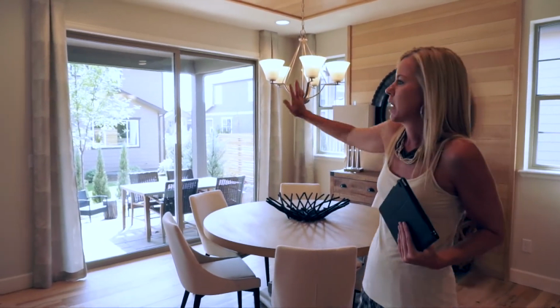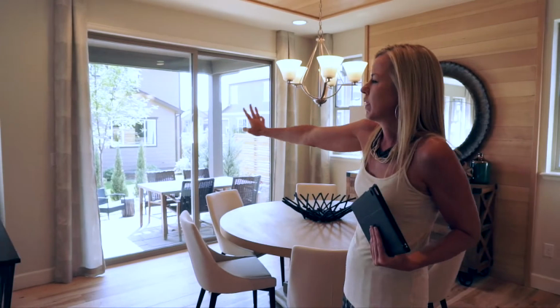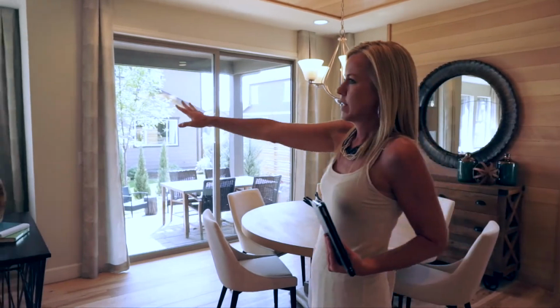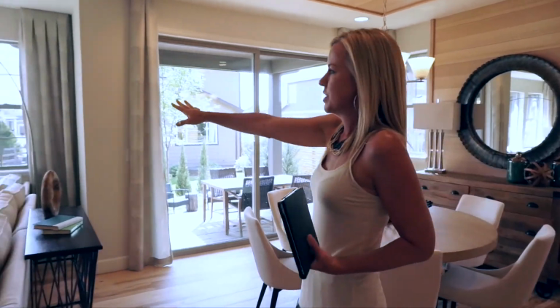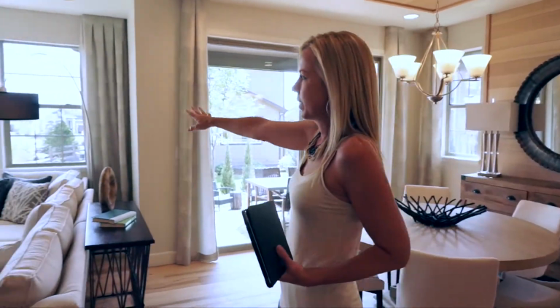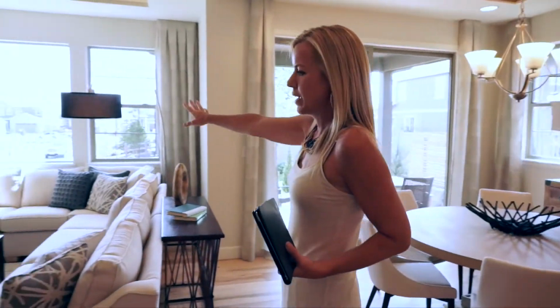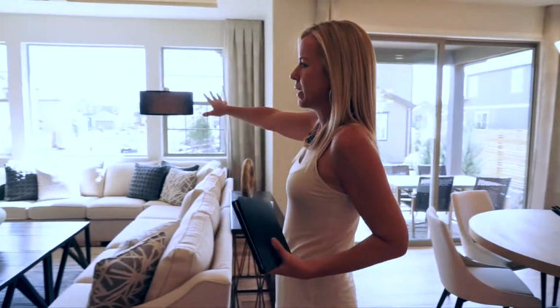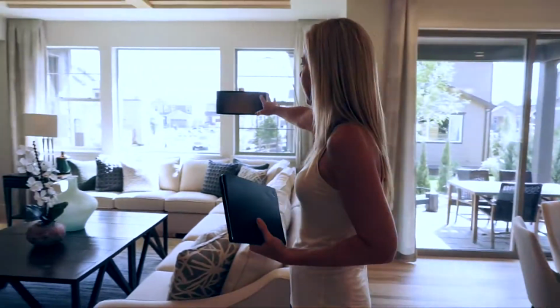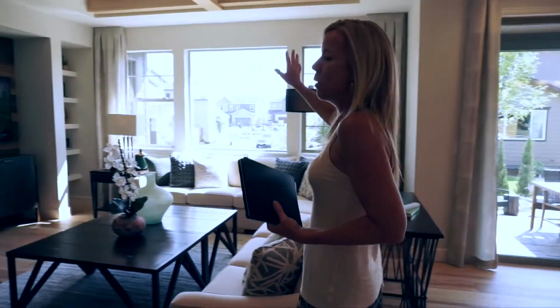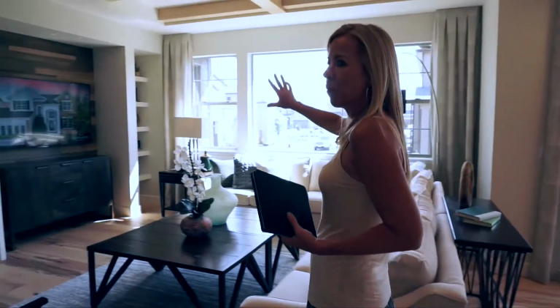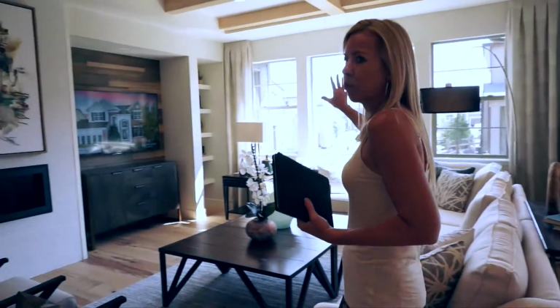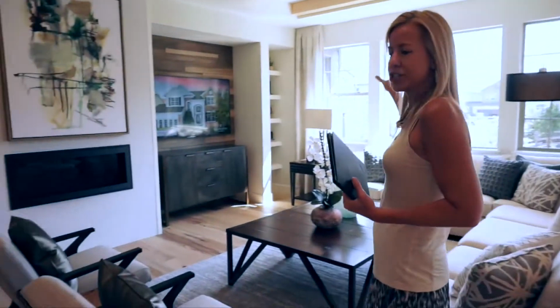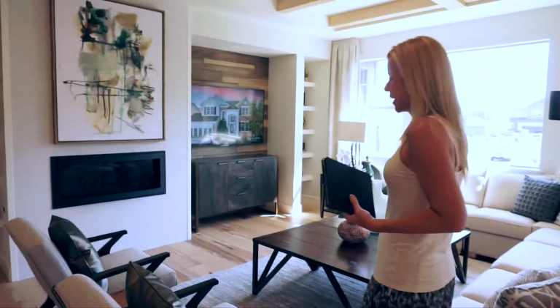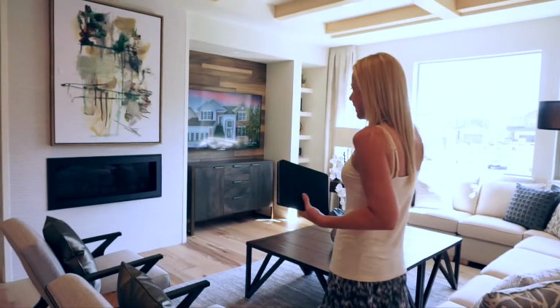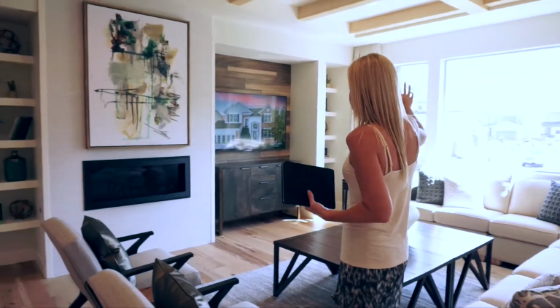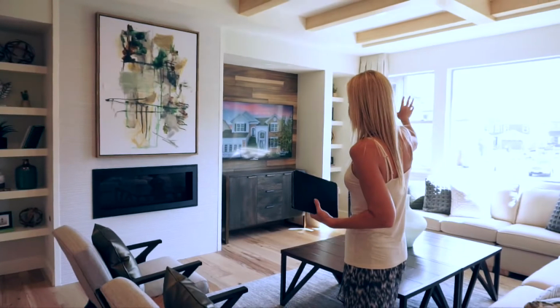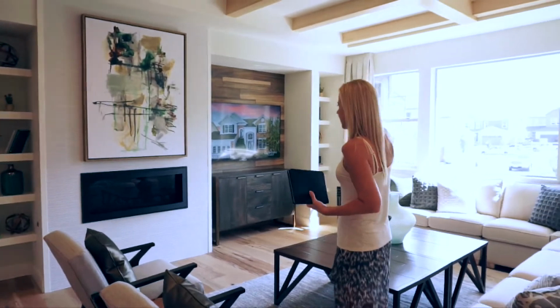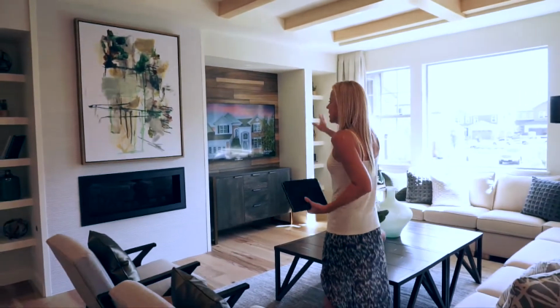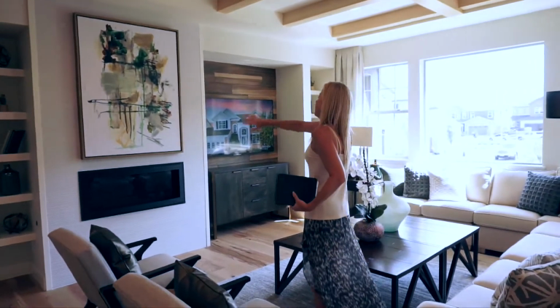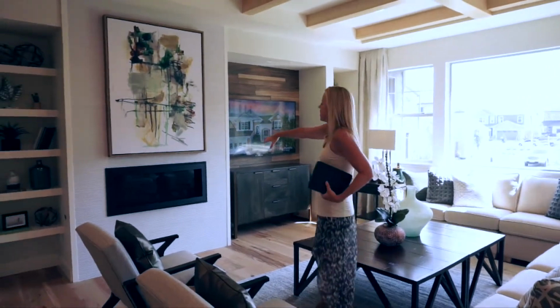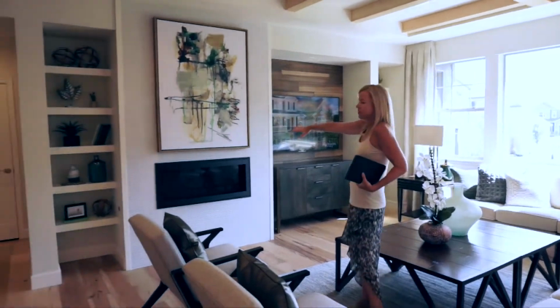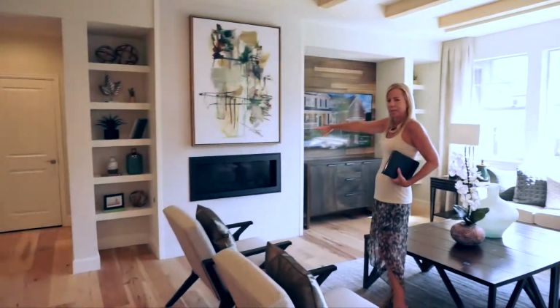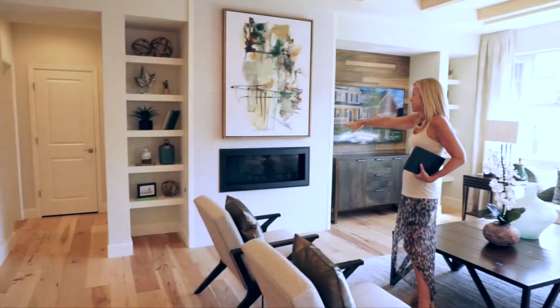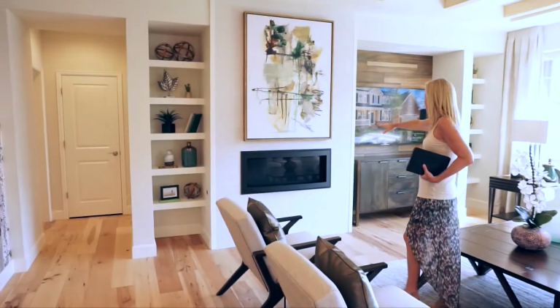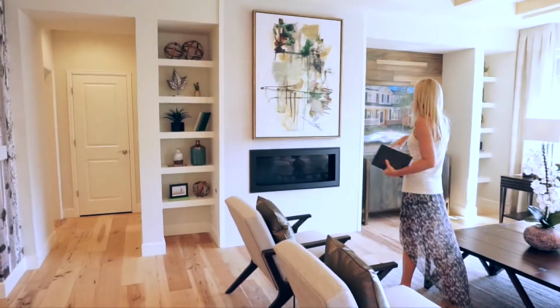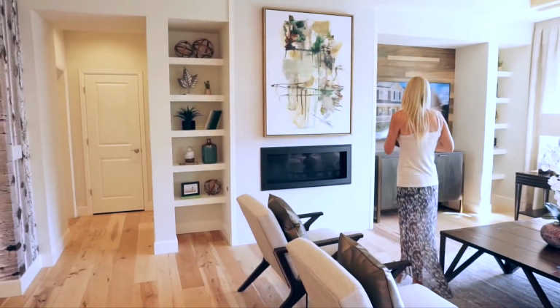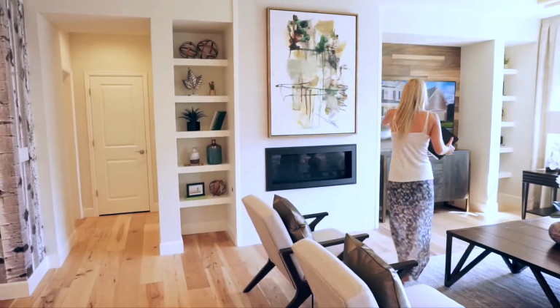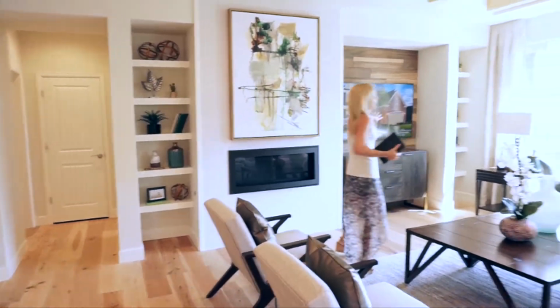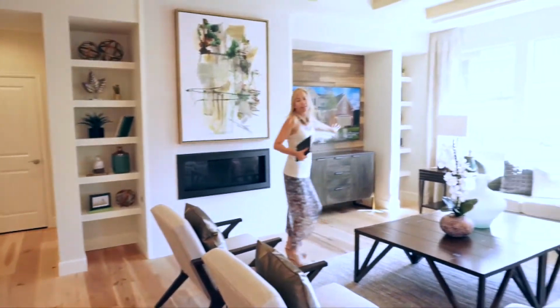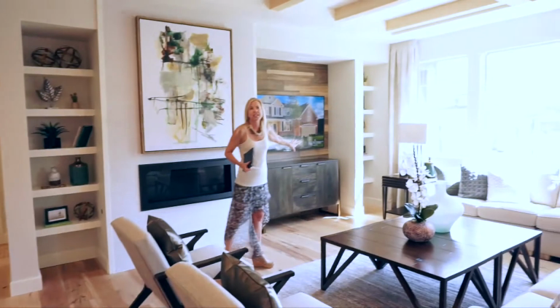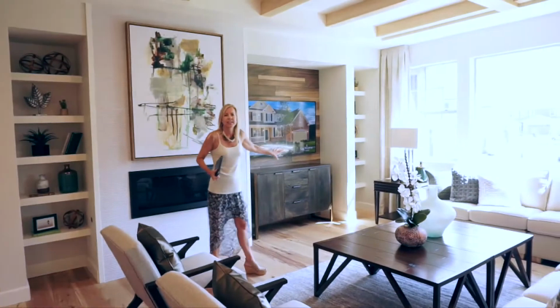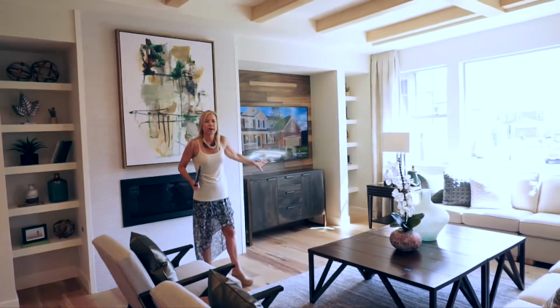Coming right over here into our great room. More windows letting in lots and lots of light. There's a nice fireplace over here — it's a perfect spot for your TV as well.